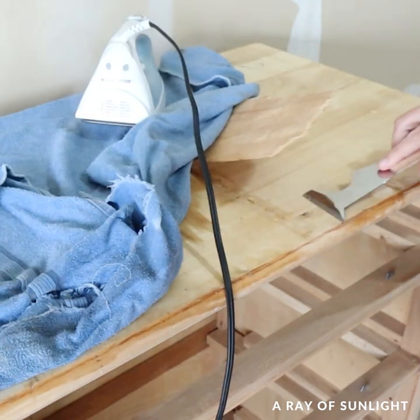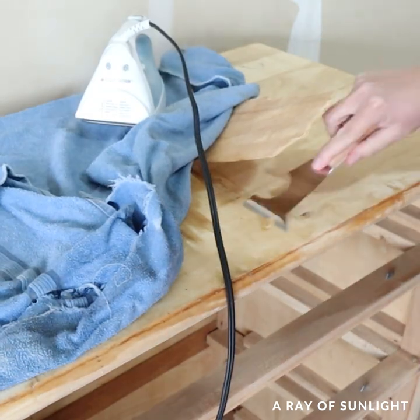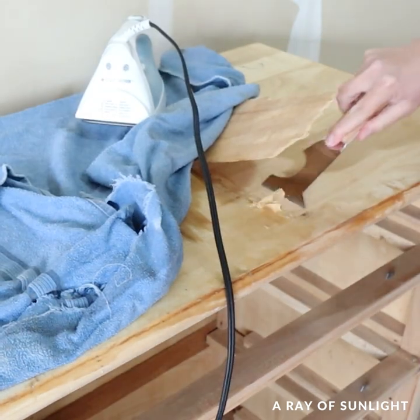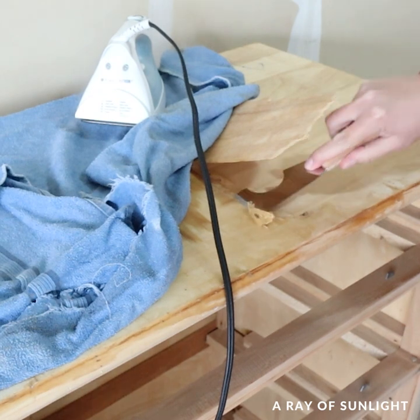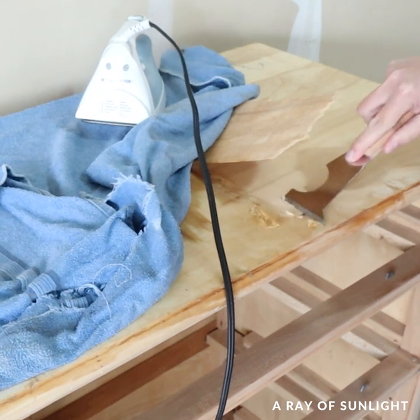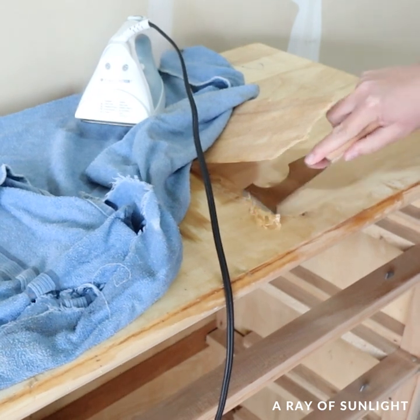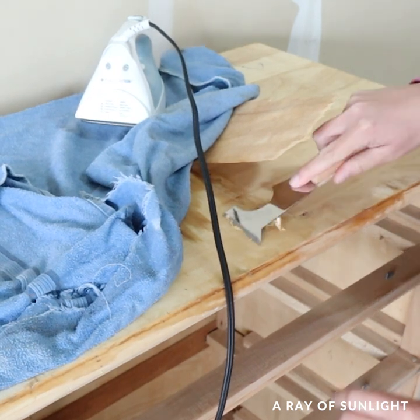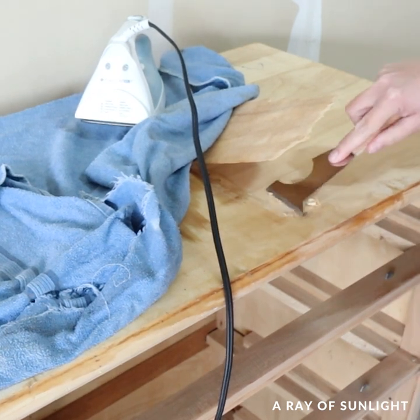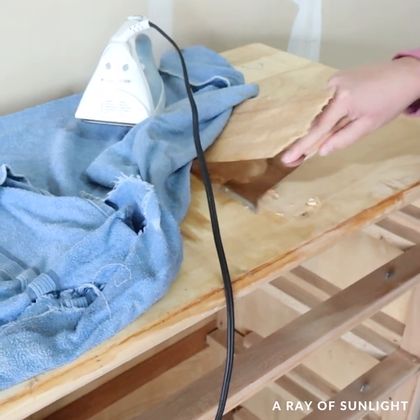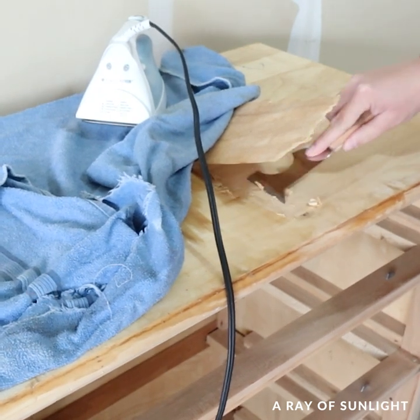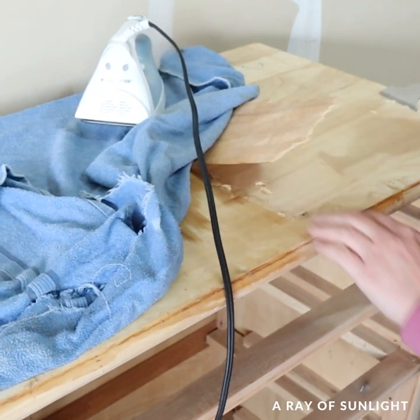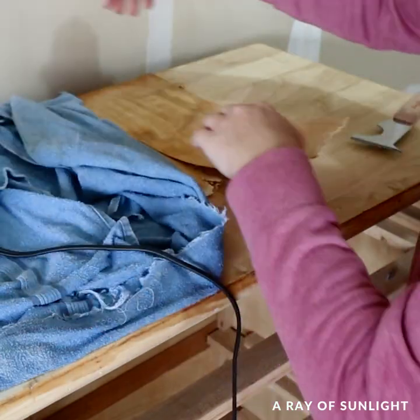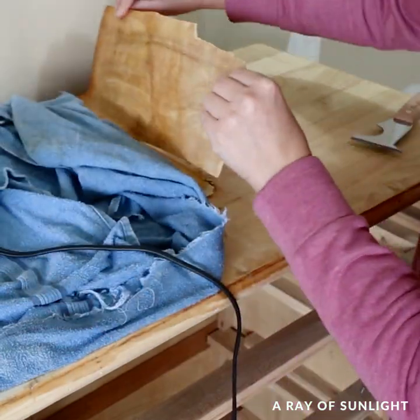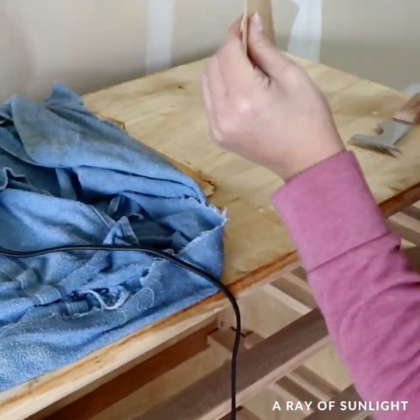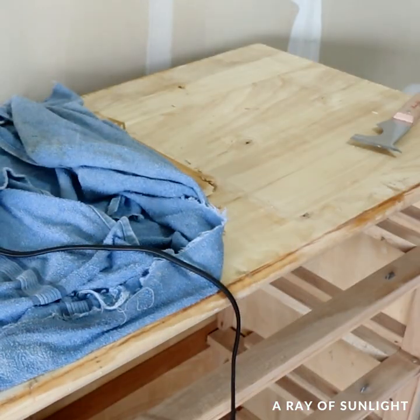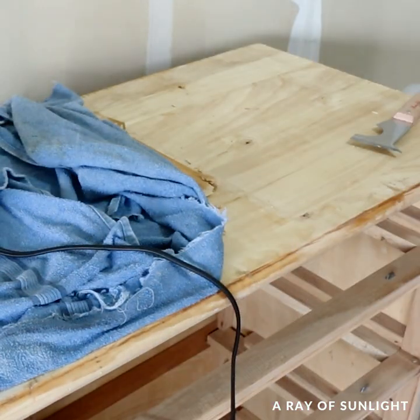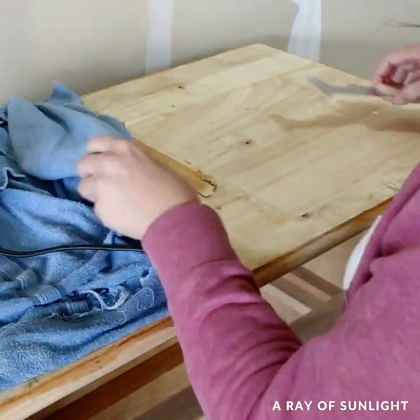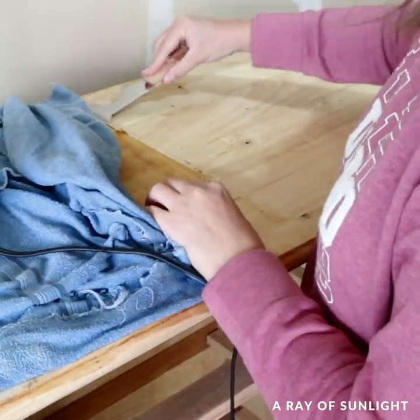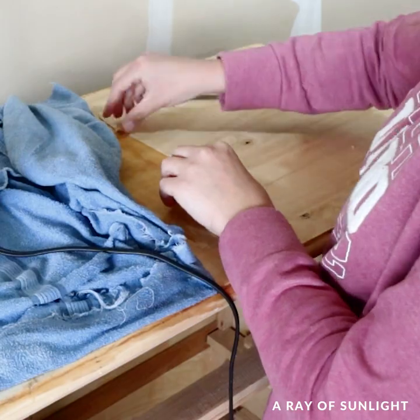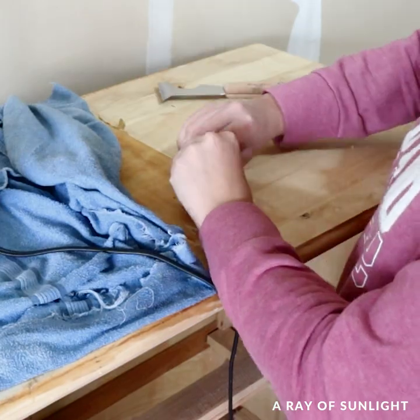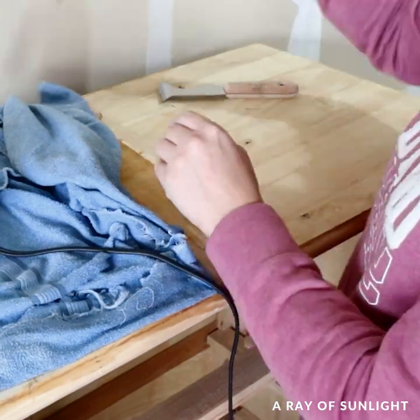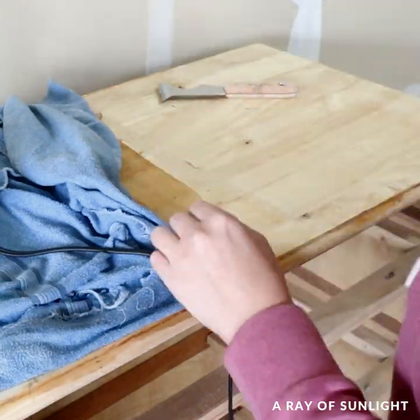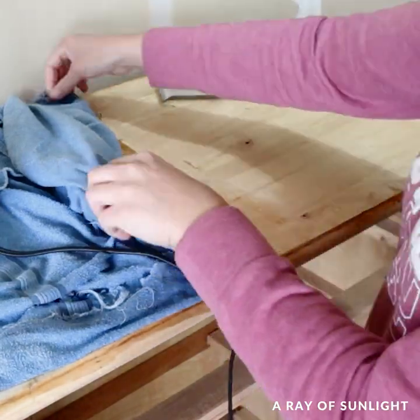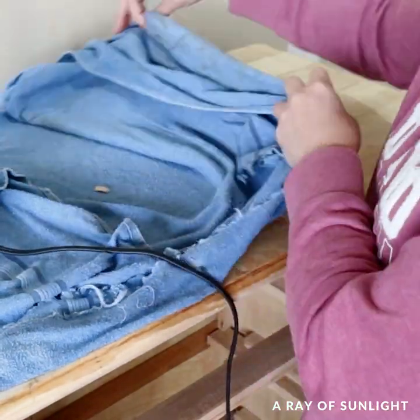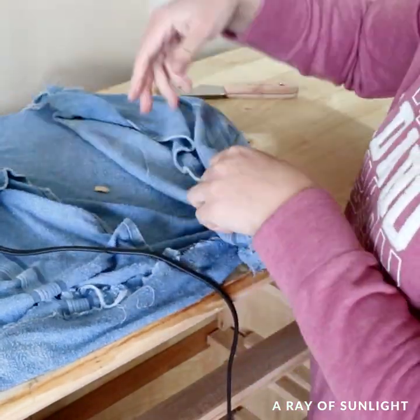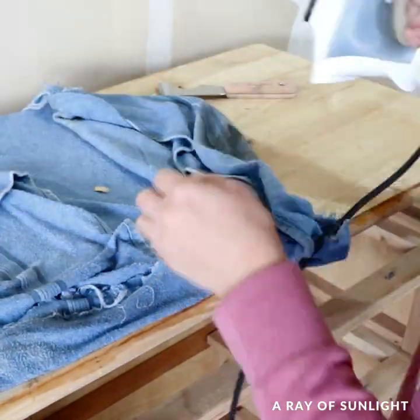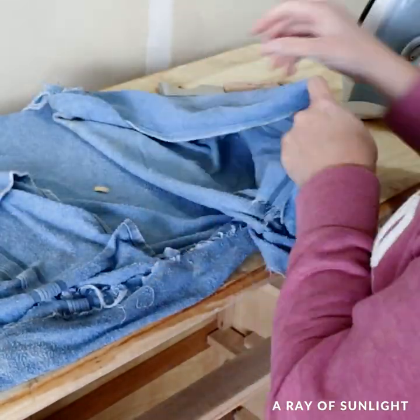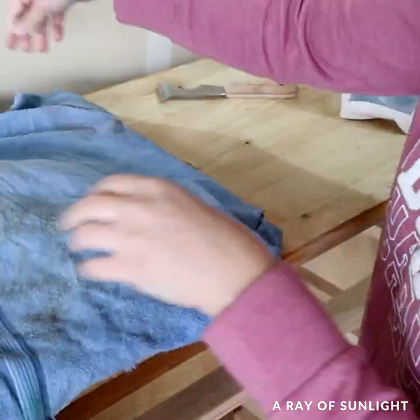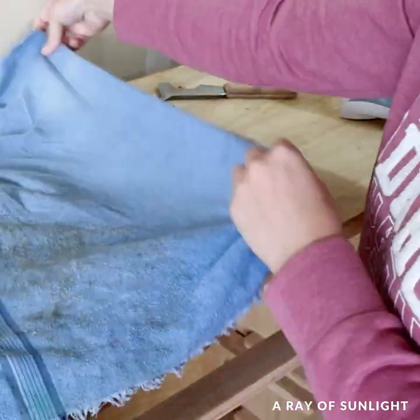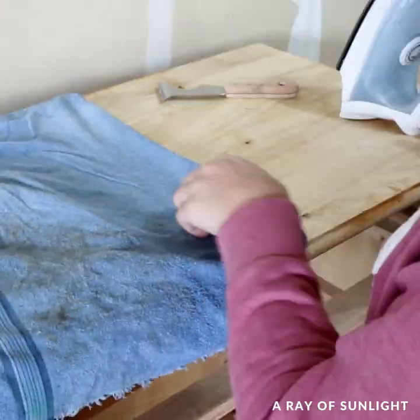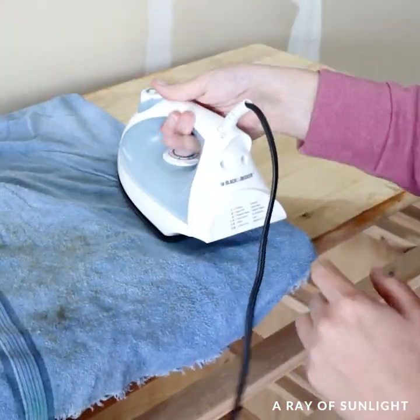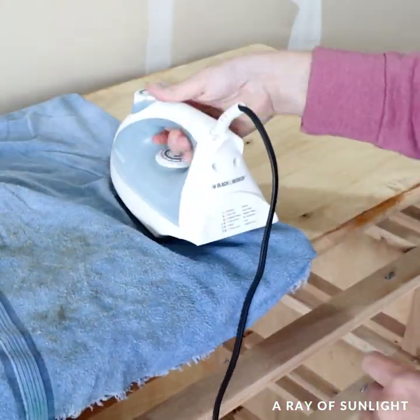Side note: I don't remove veneer that is only chipped in a couple of places, but I do remove veneer that is lifting a lot and damaged in multiple places.